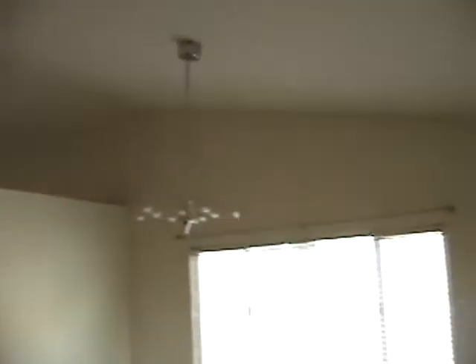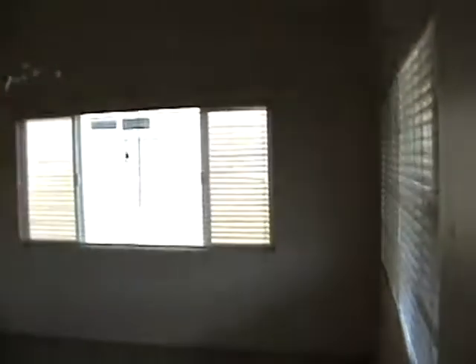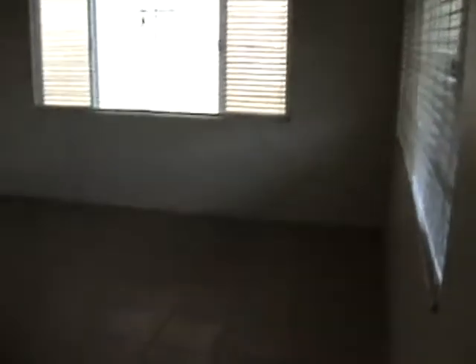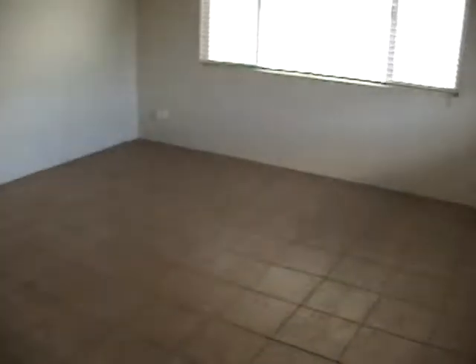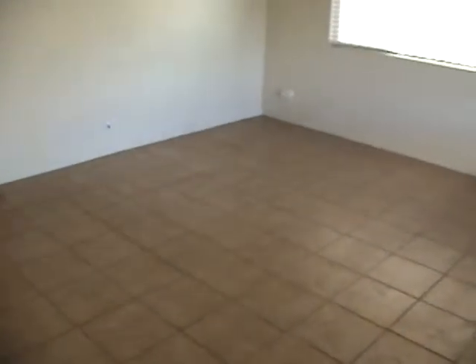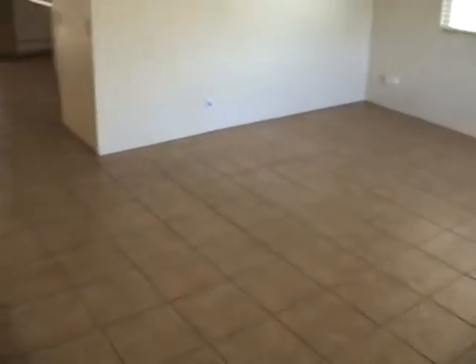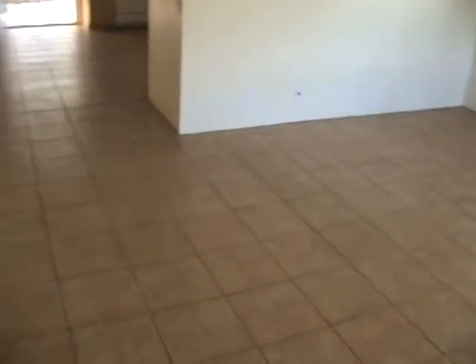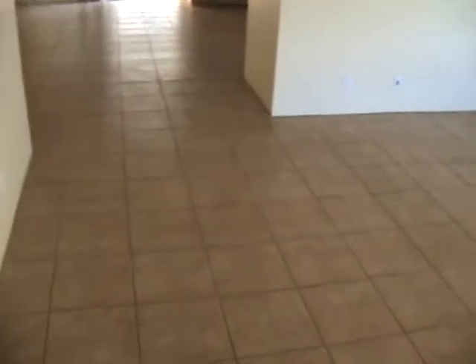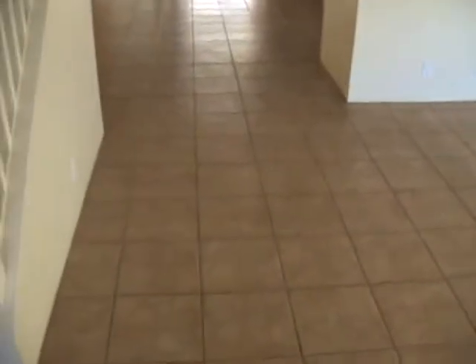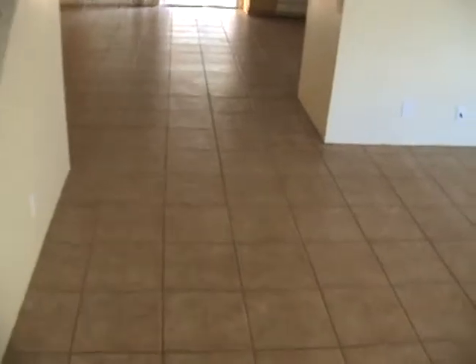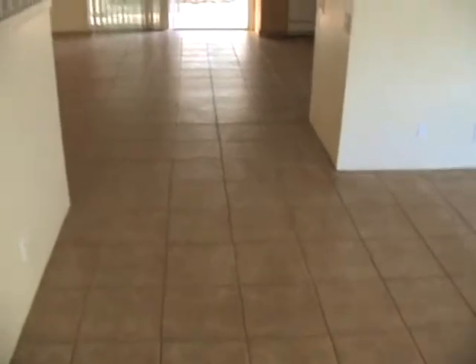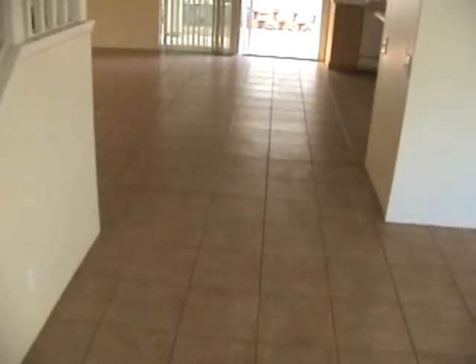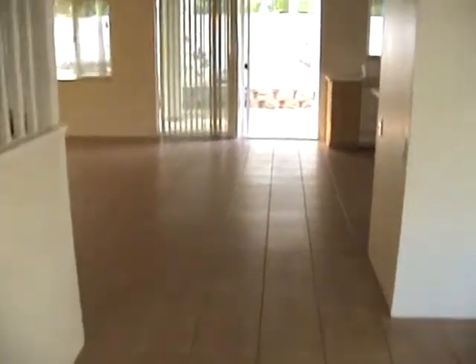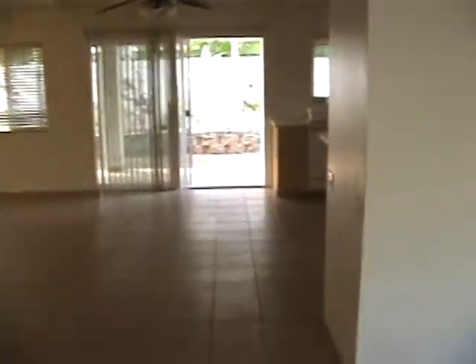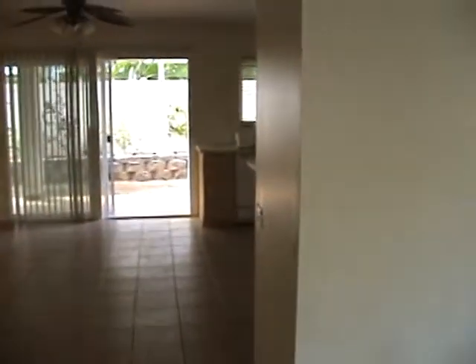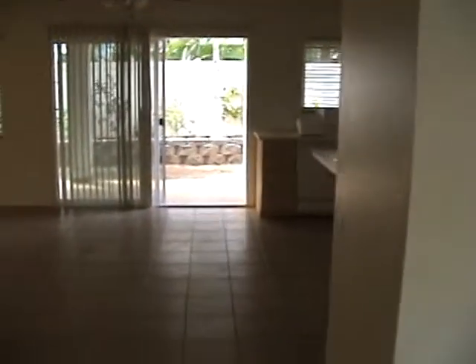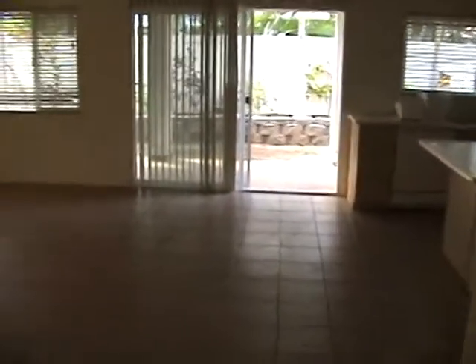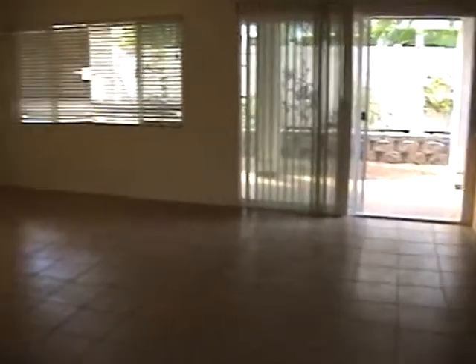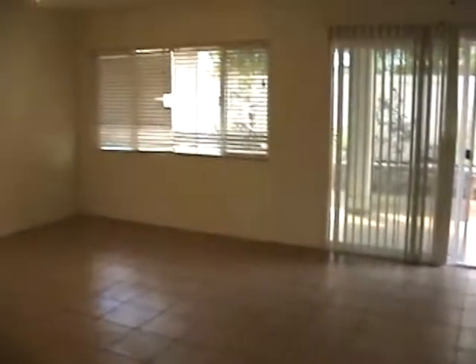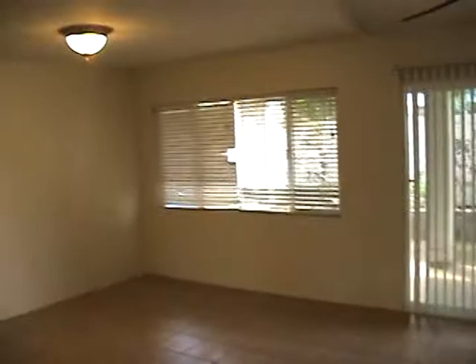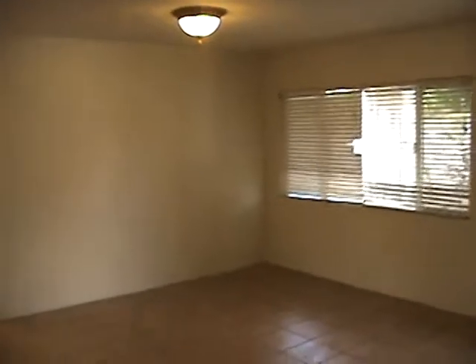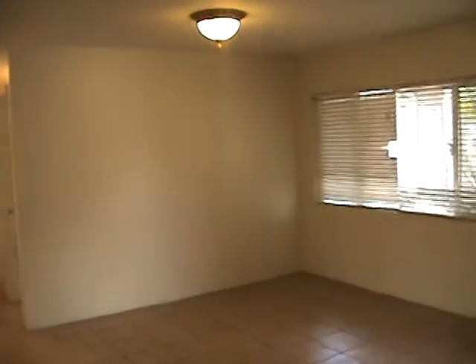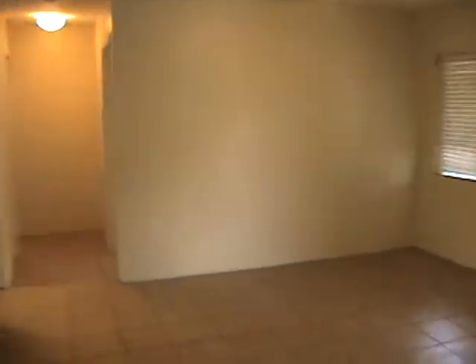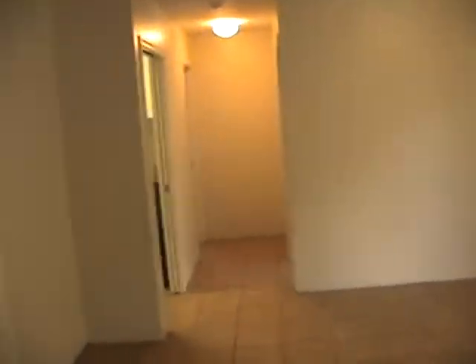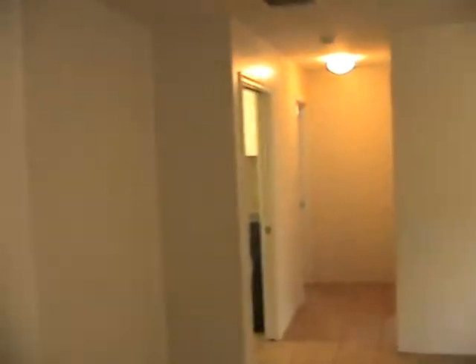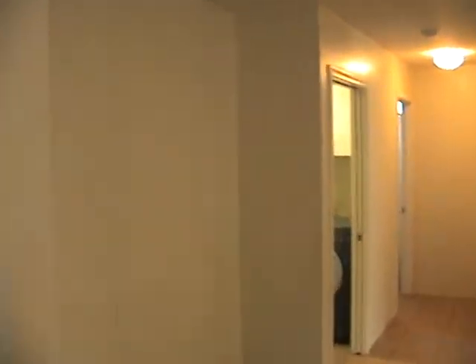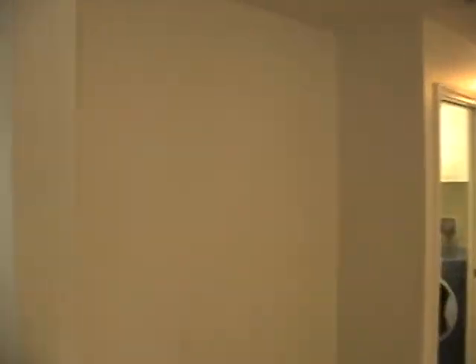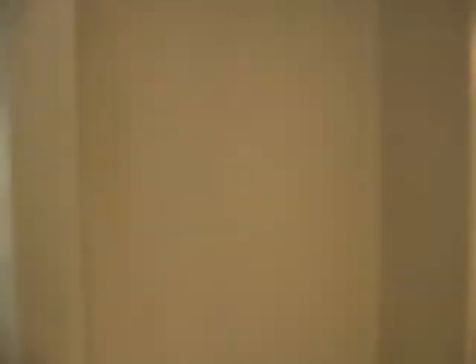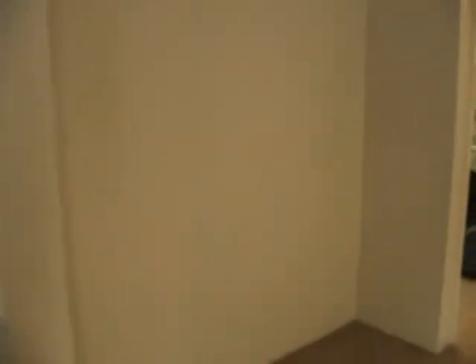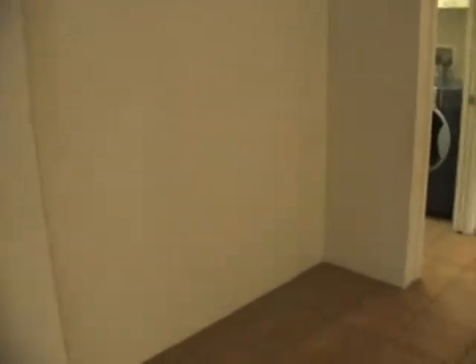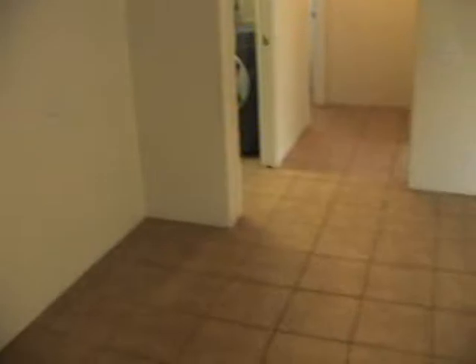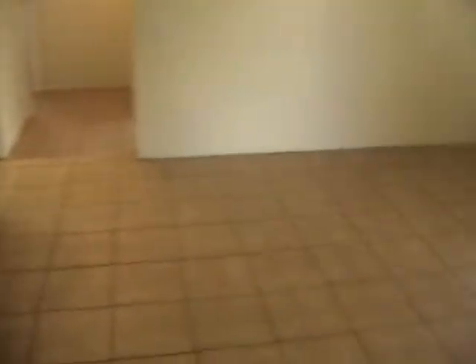When you walk in you have your formal living room area. These are all 12-inch ceramic tiles downstairs. You have your family room over here with your entertainment area — plenty of wall space right there to put a big flat screen TV.